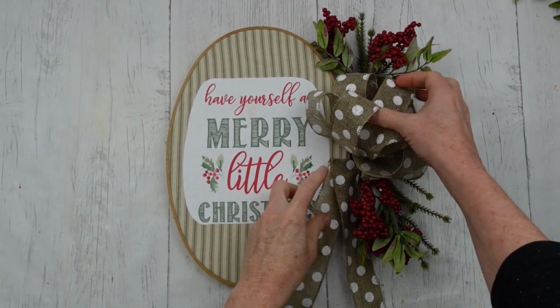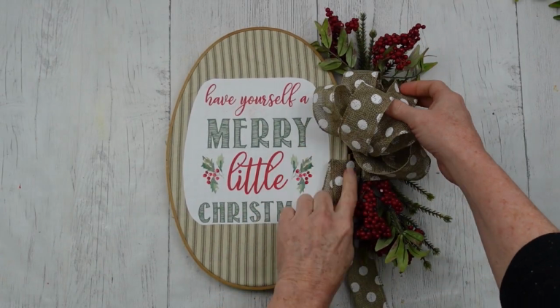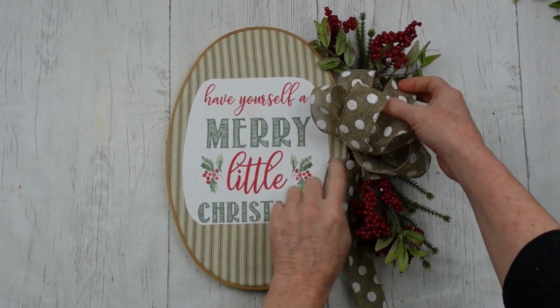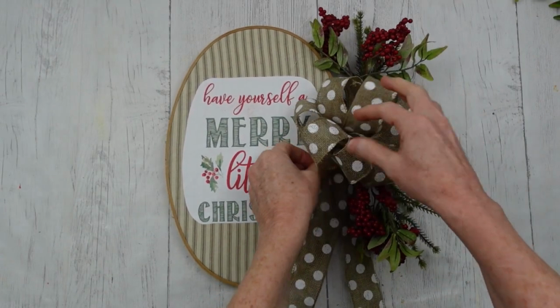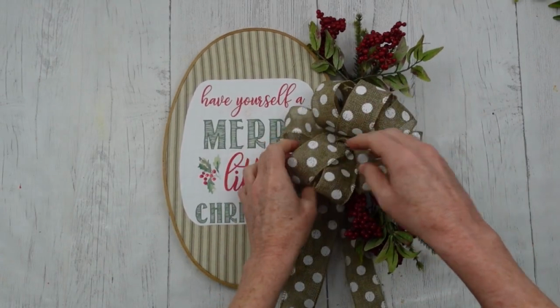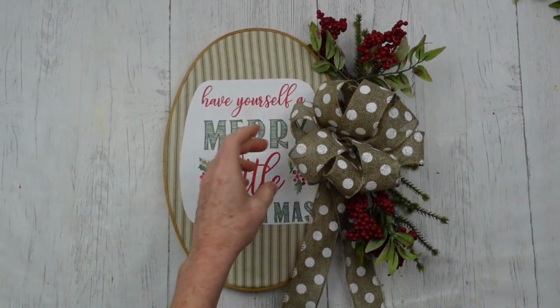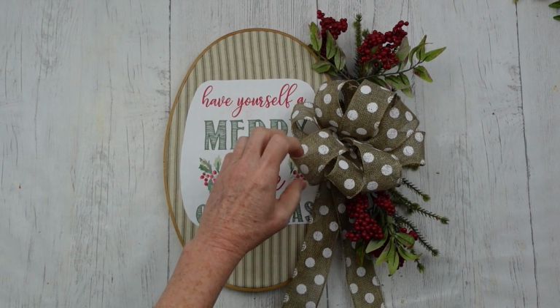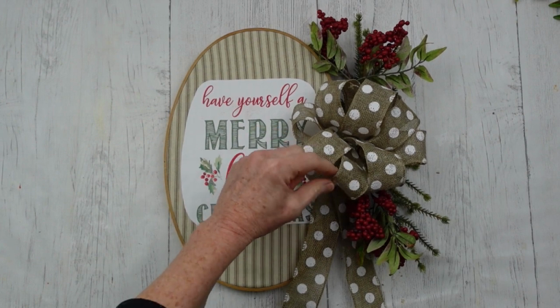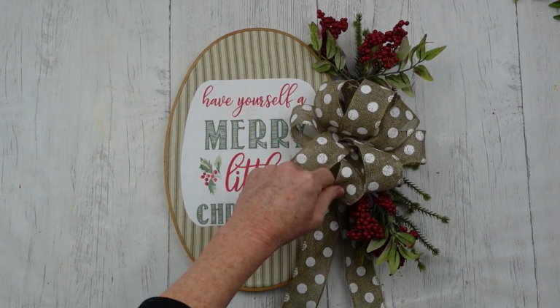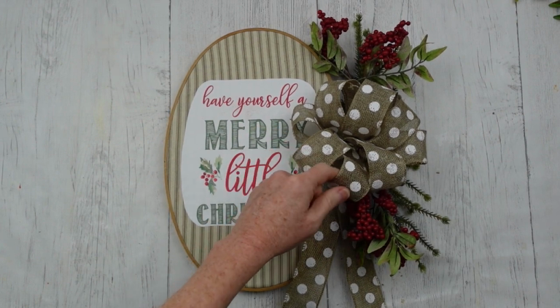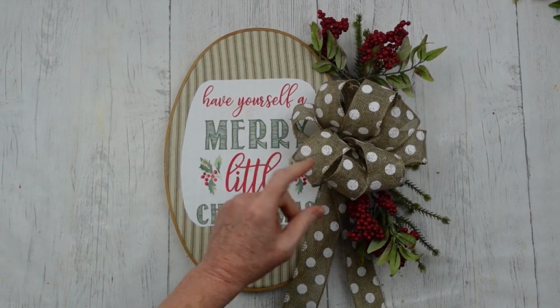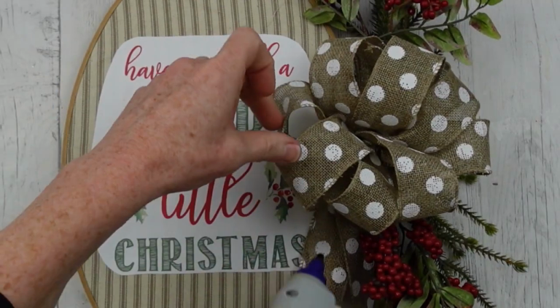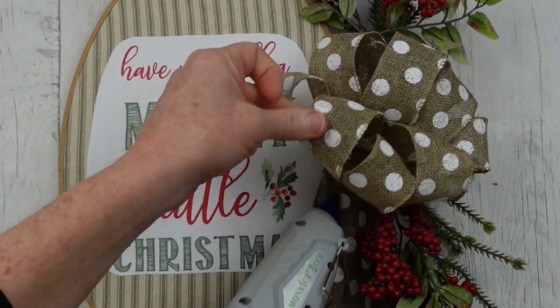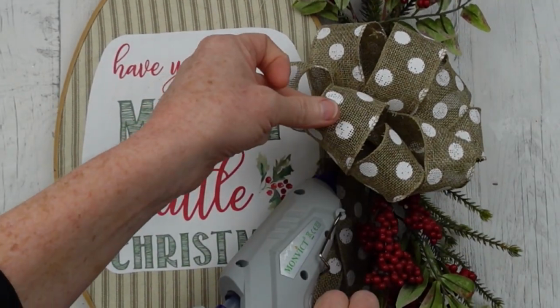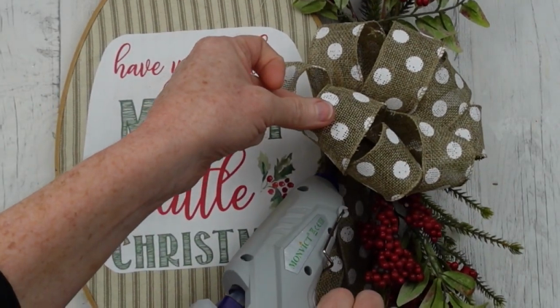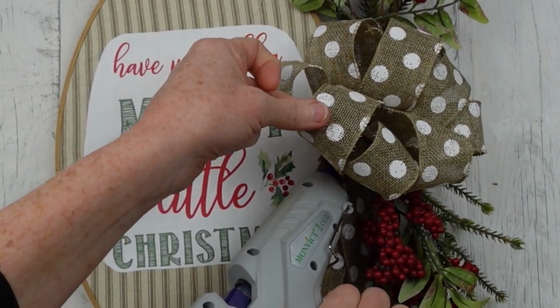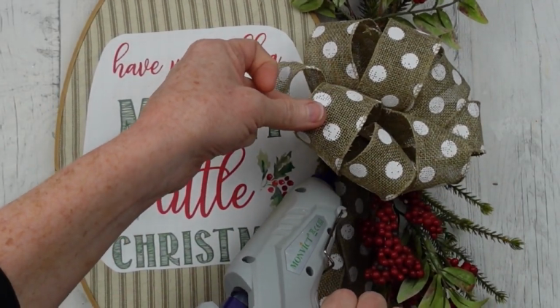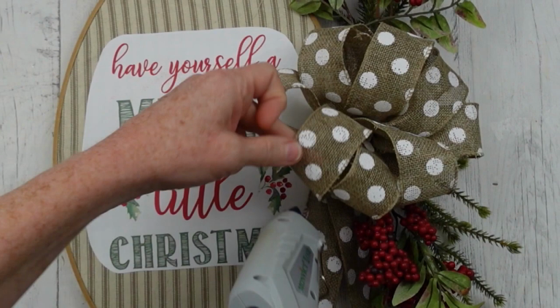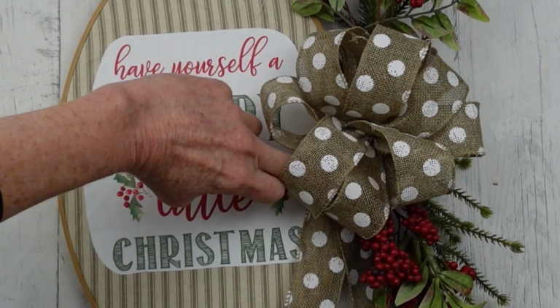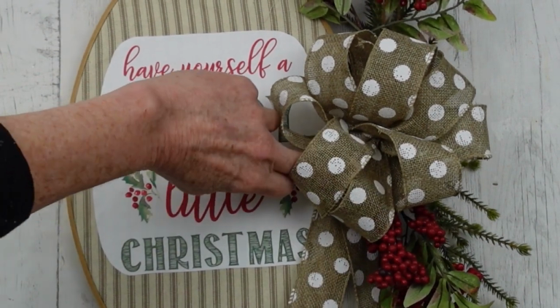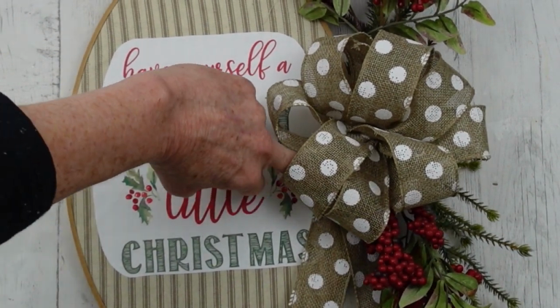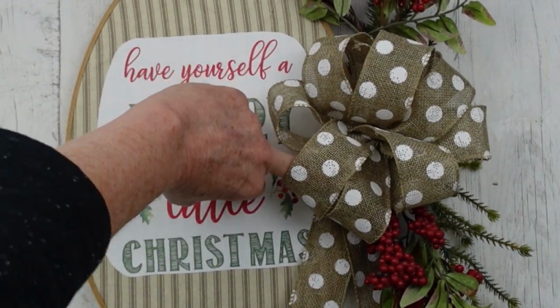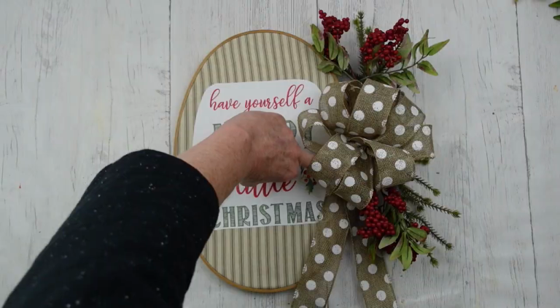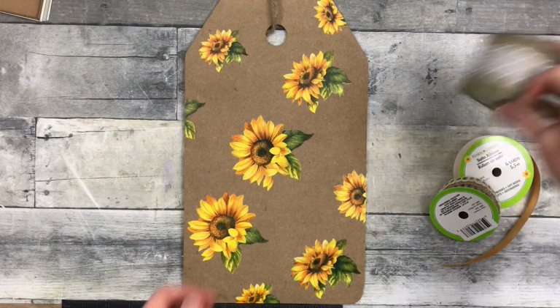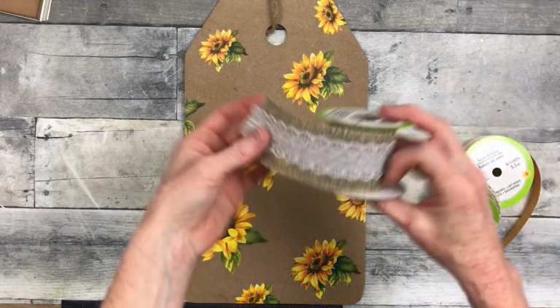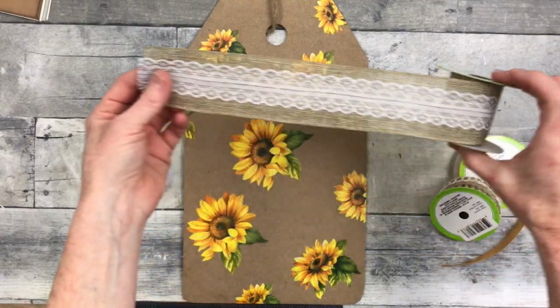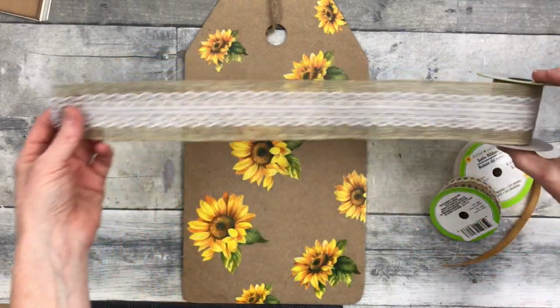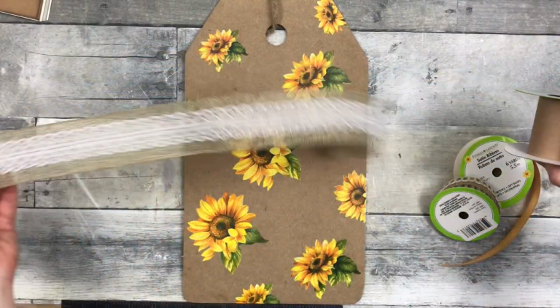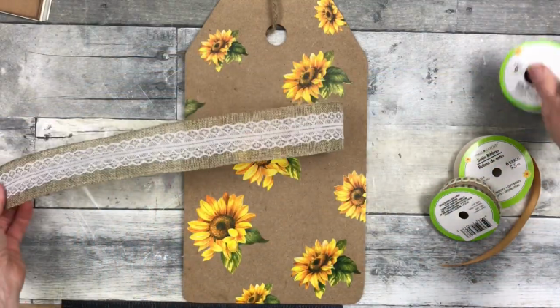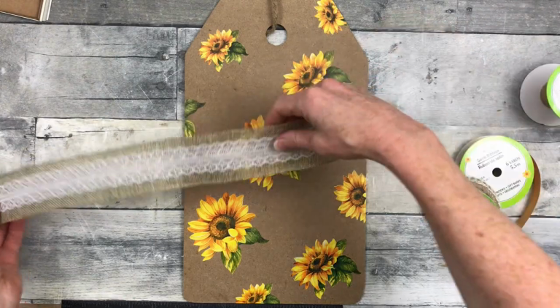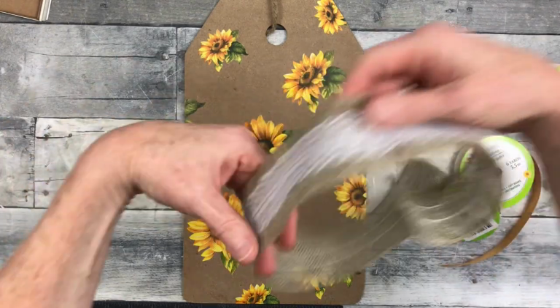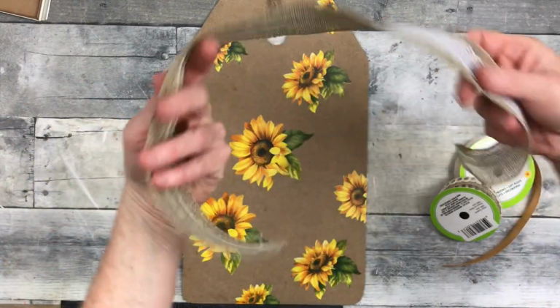For a tail, I just folded another piece in half and I'm going to use some hot glue. Whatever you're putting your bow on, you can use some glue to glue it on that surface, or you can actually put it on the back of your bow top.